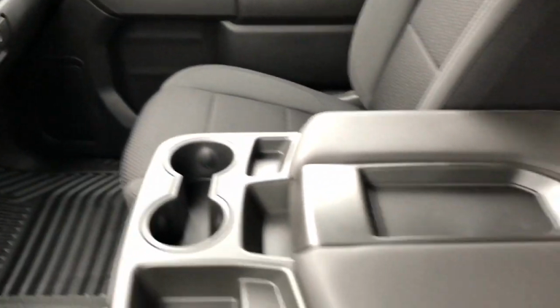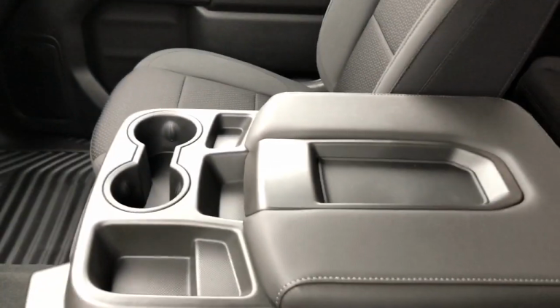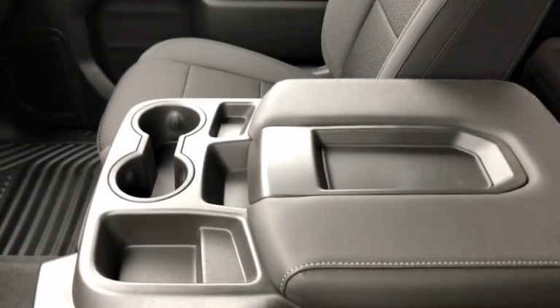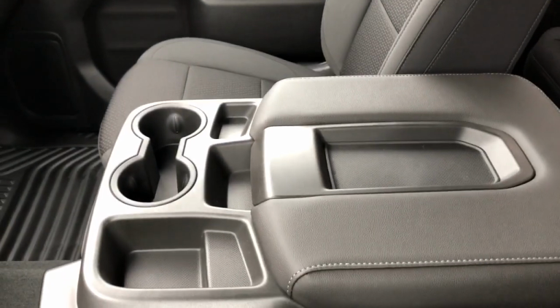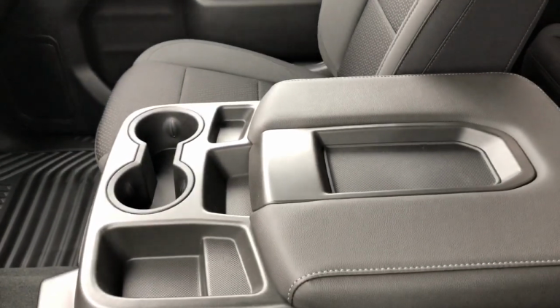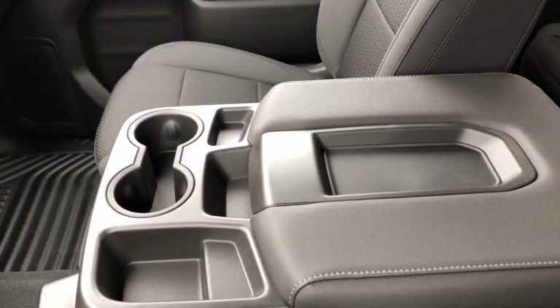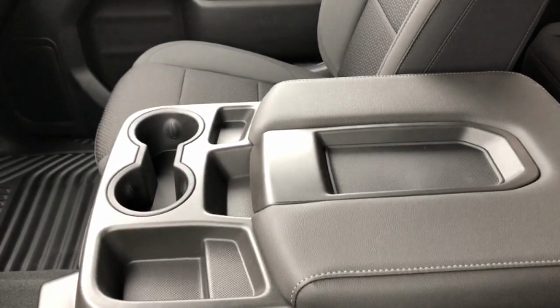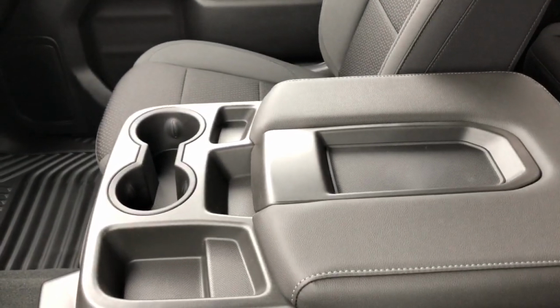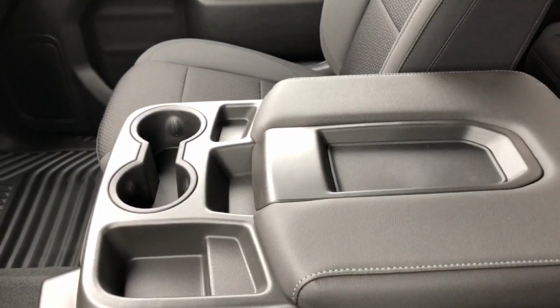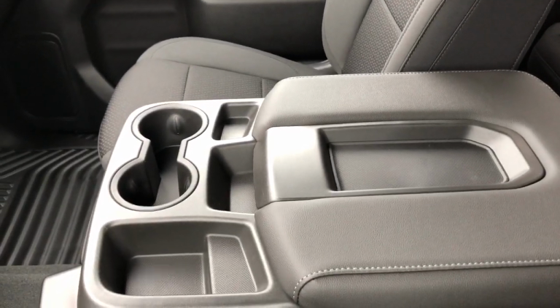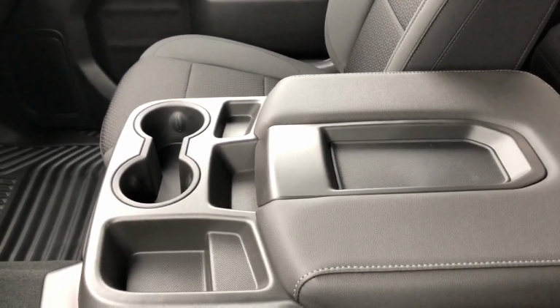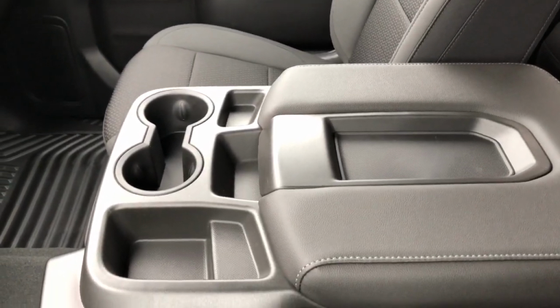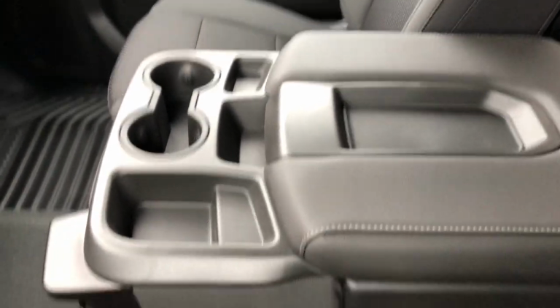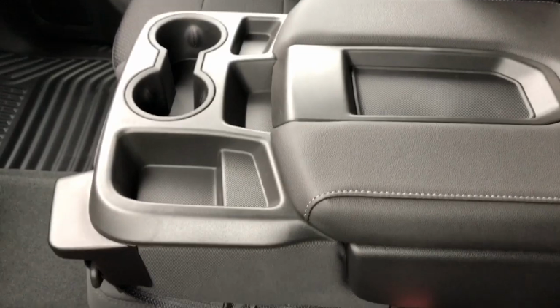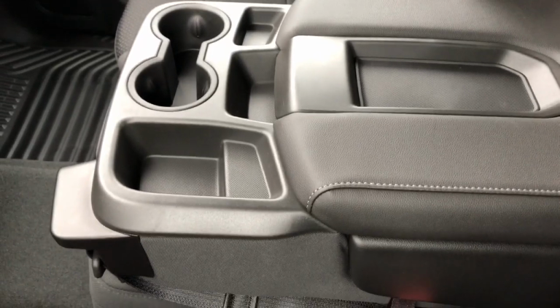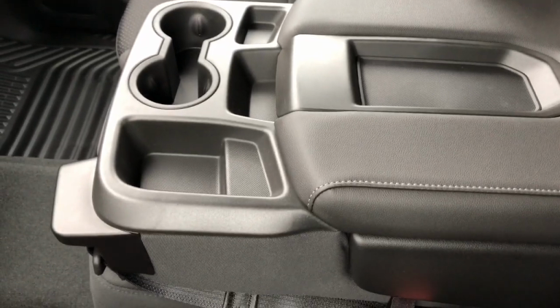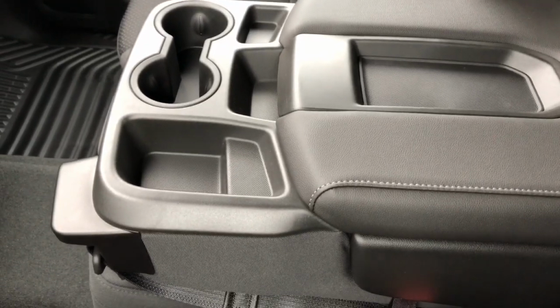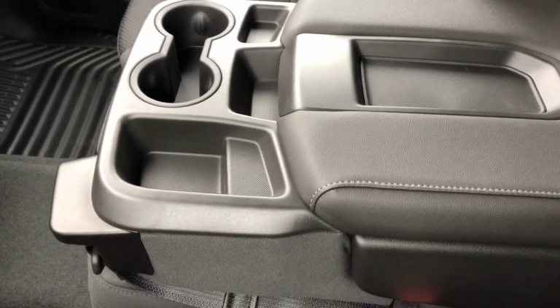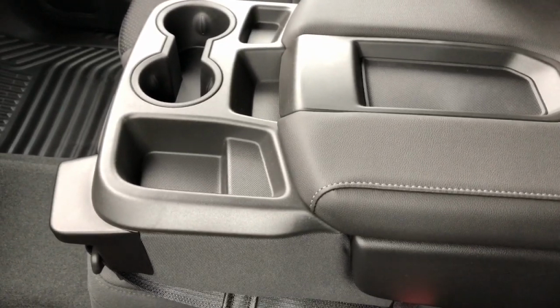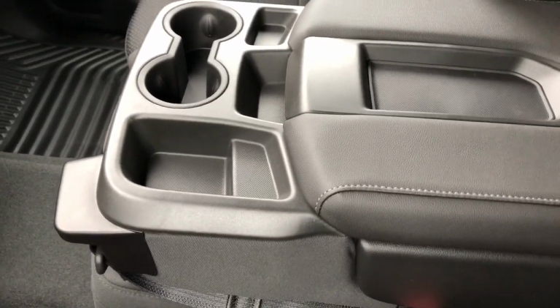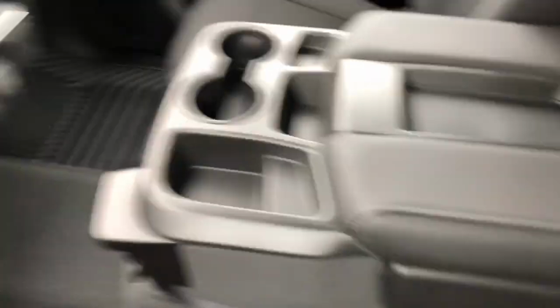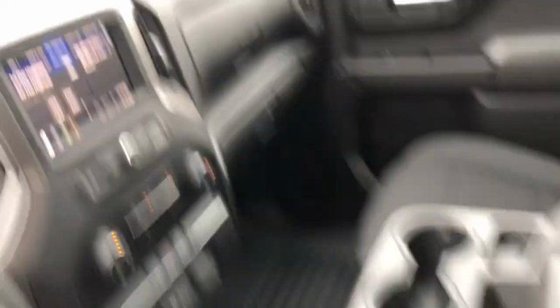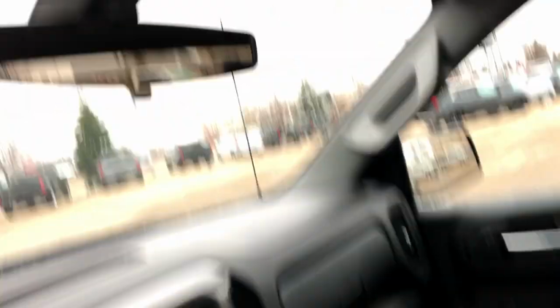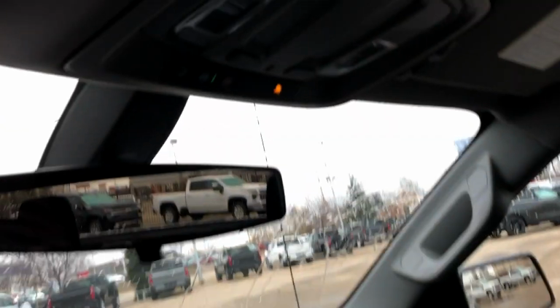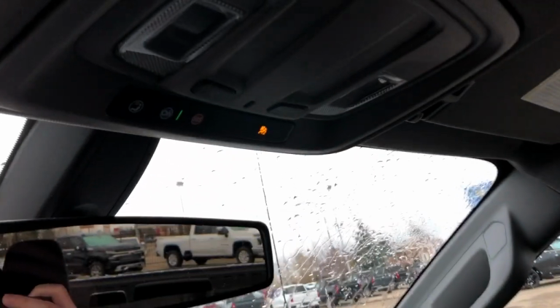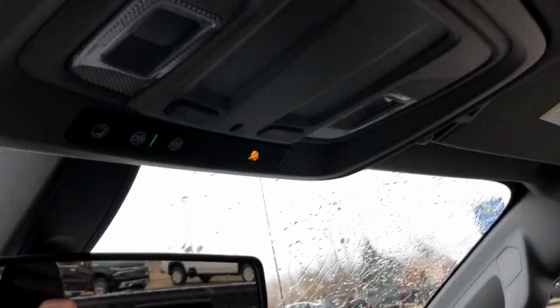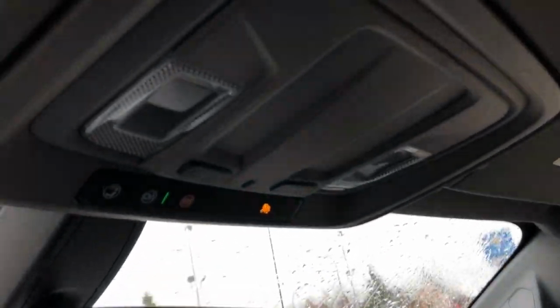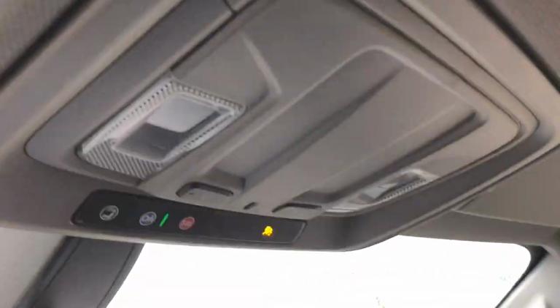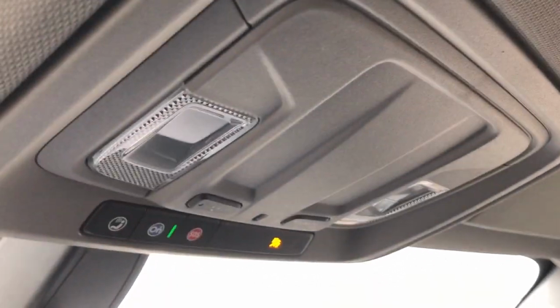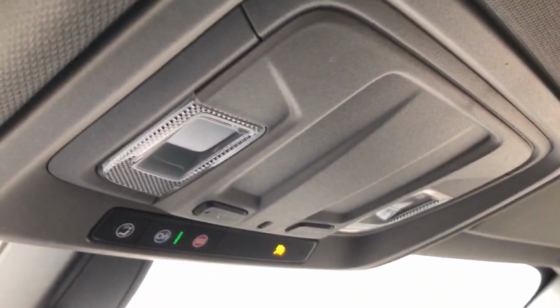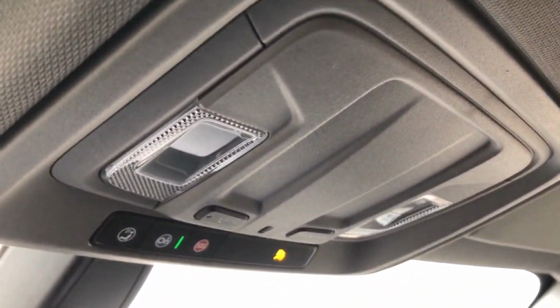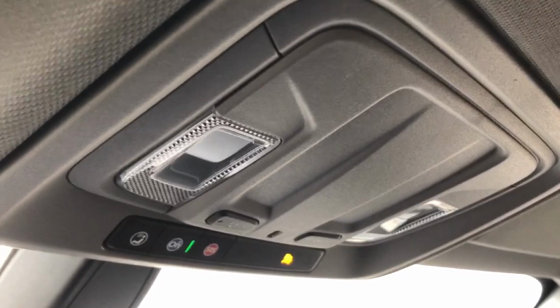Our center console area has a padded center console lid, two cup holders, and it folds up to become a third seat in the front. We also have our OnStar controls and reading lights overhead.